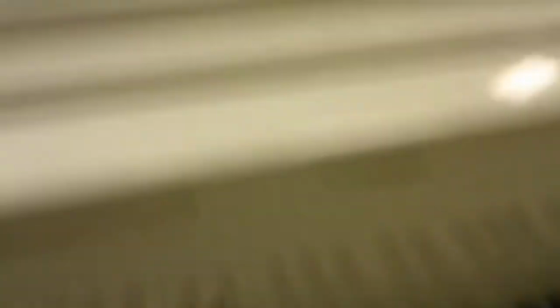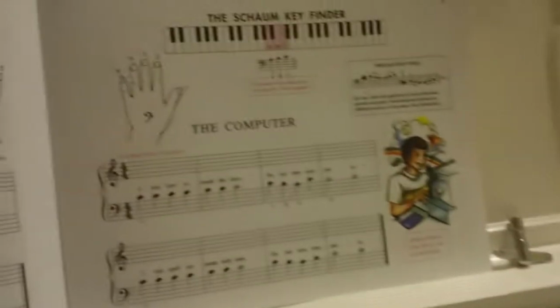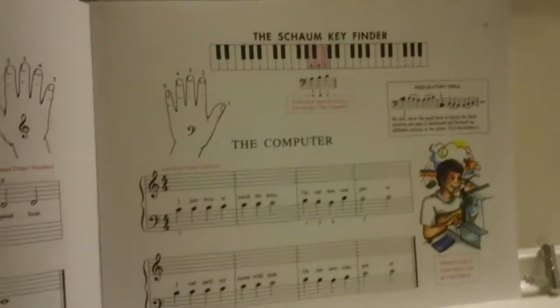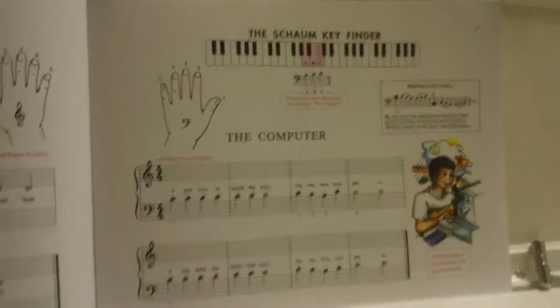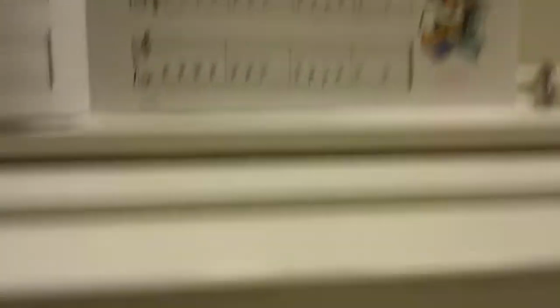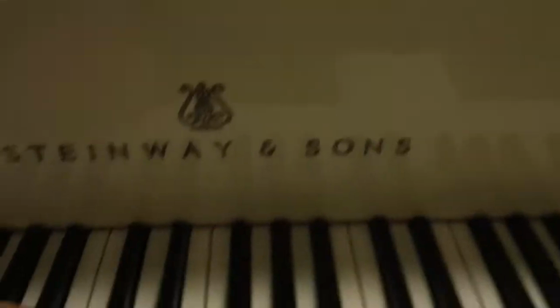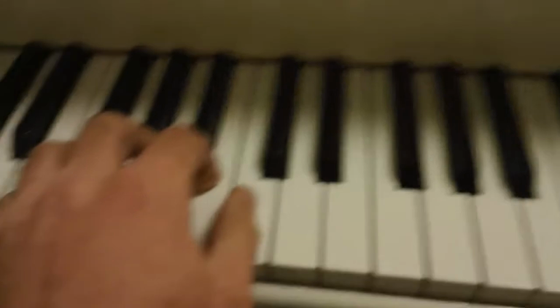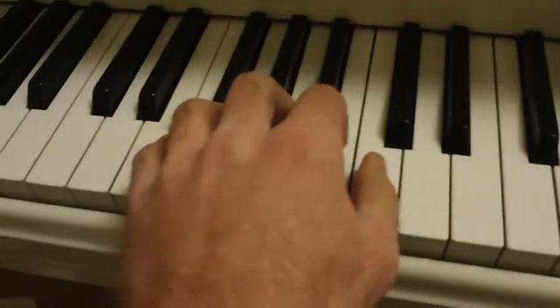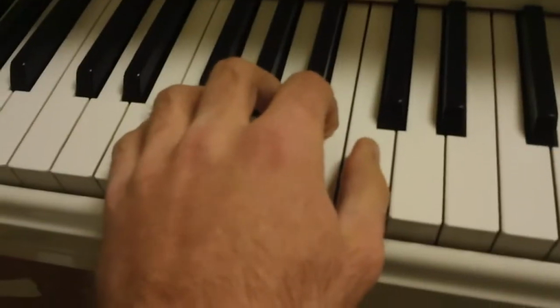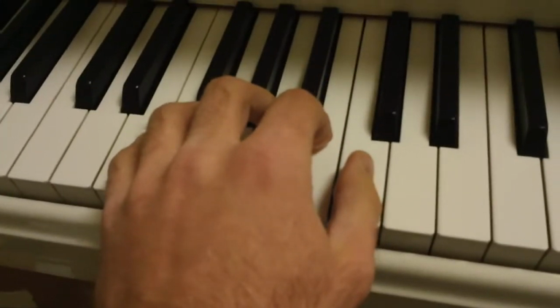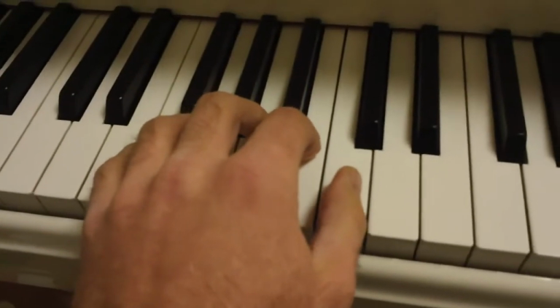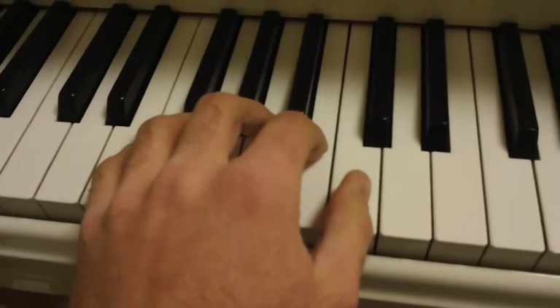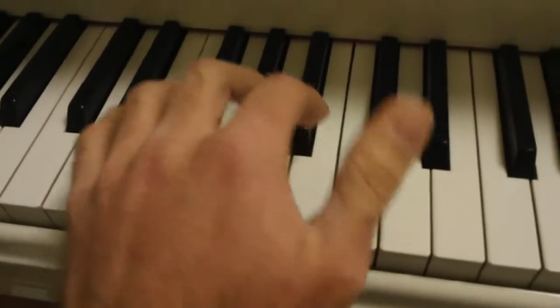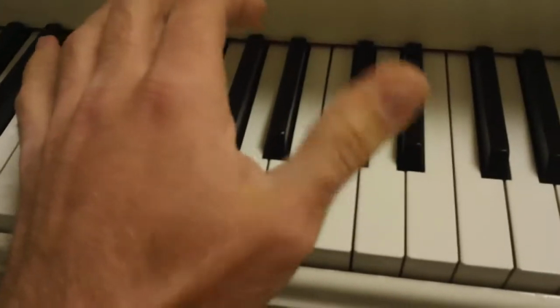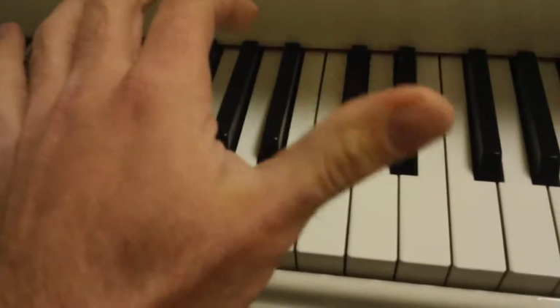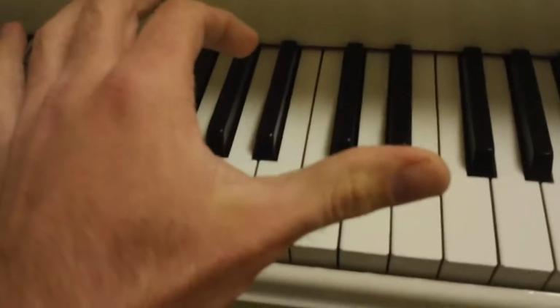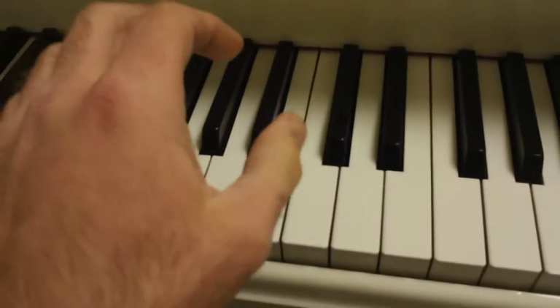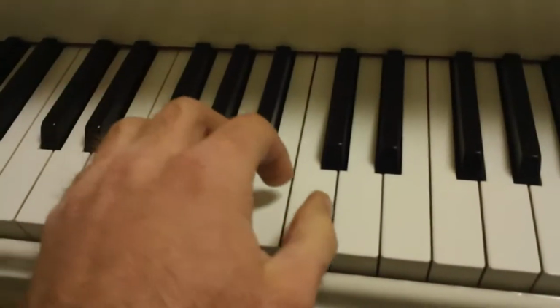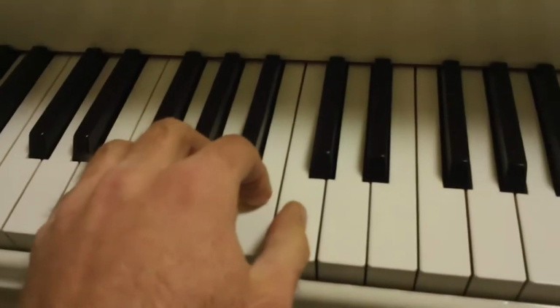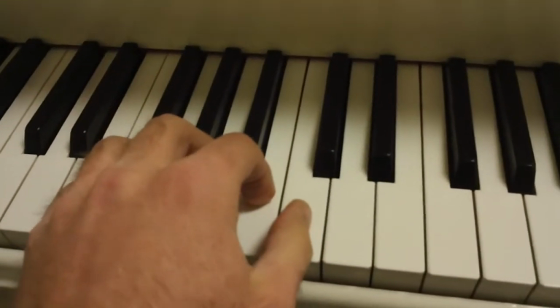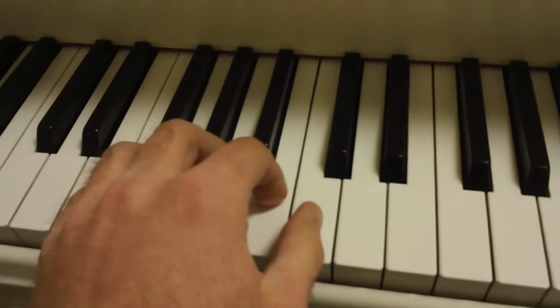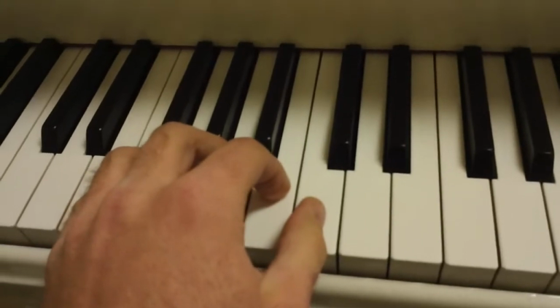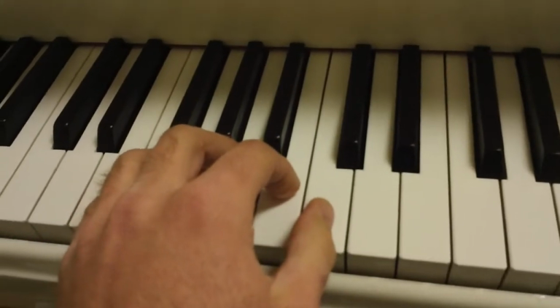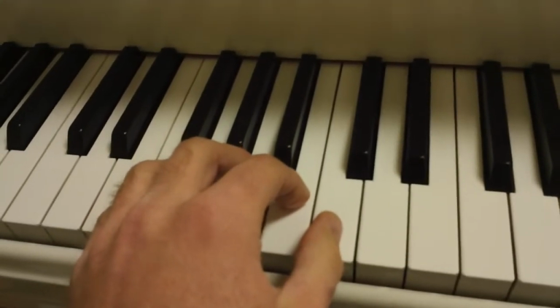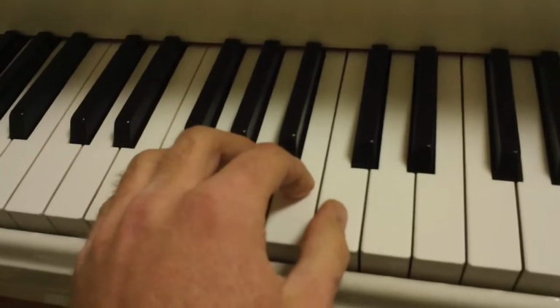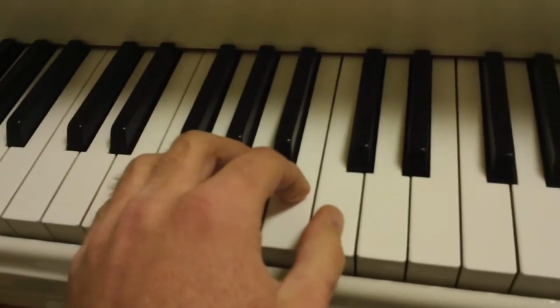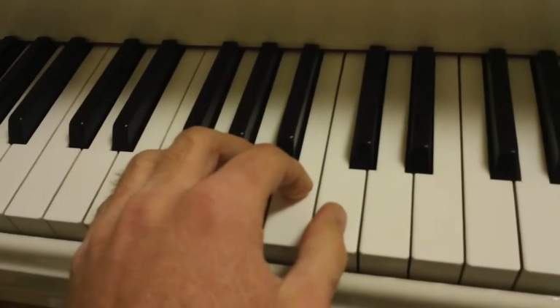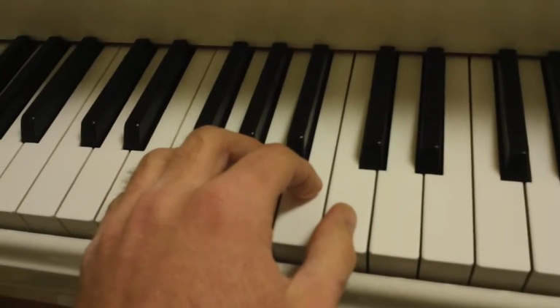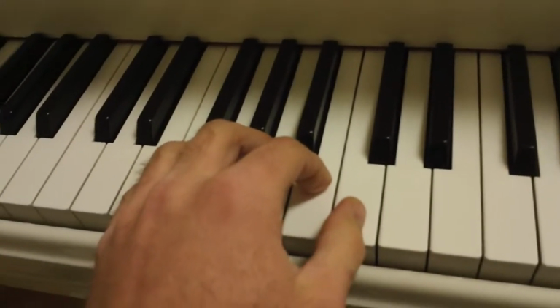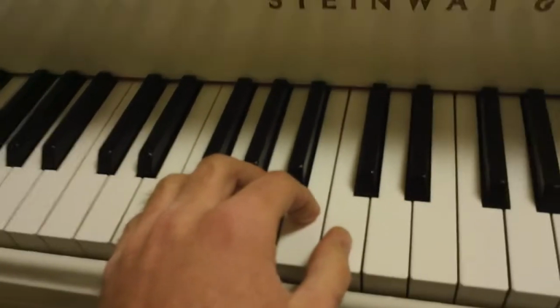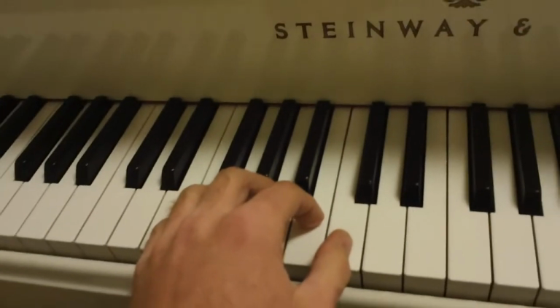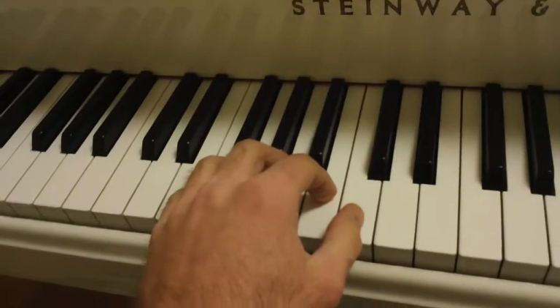Now let's try The Computer Song. The same thing, upside down, with our left hand. Notice finger number one again is on middle C. One and two, ready and play.